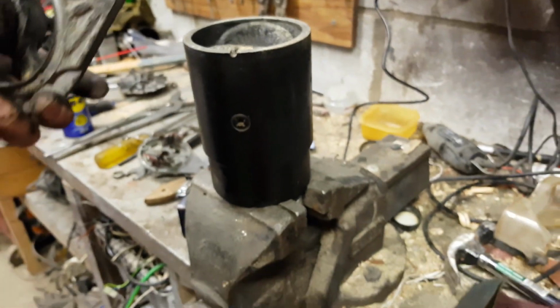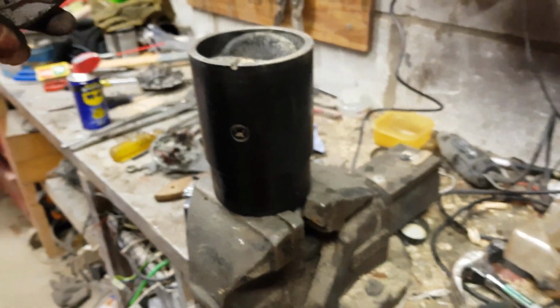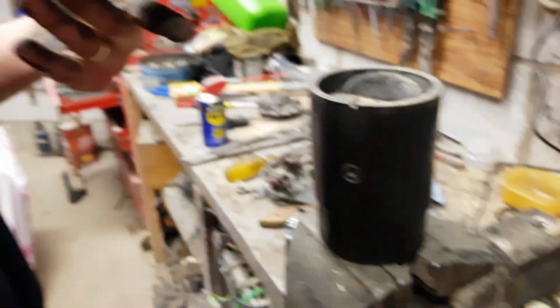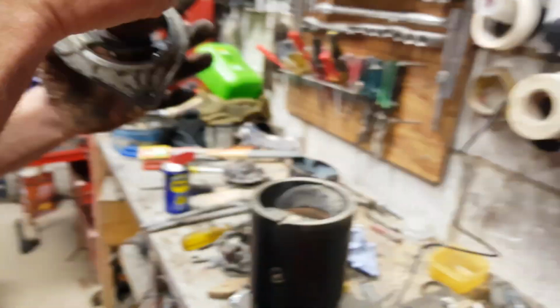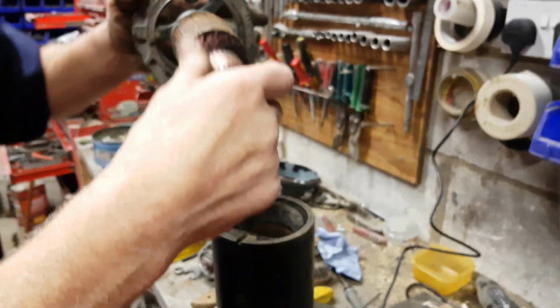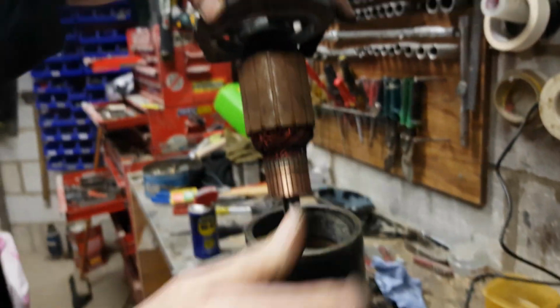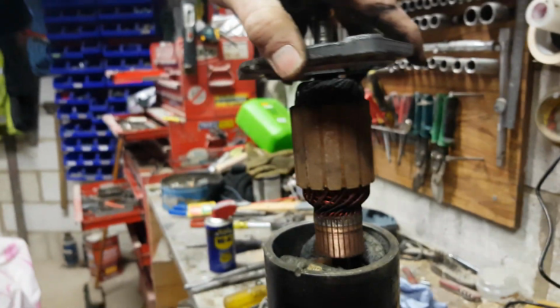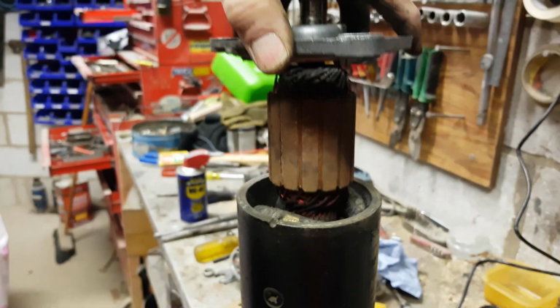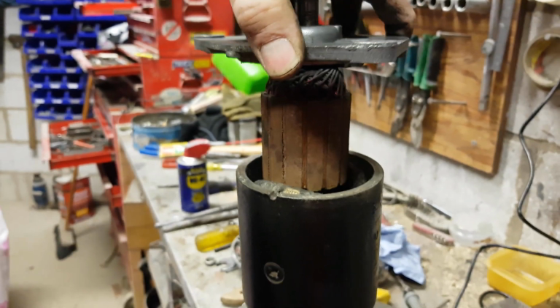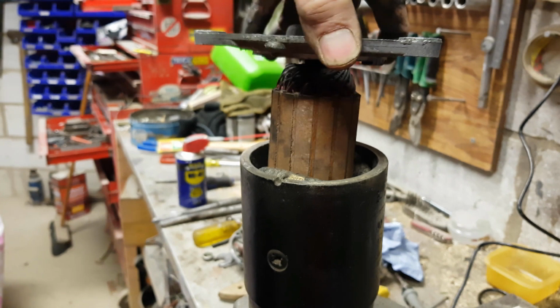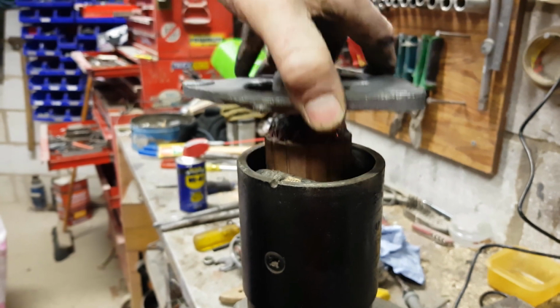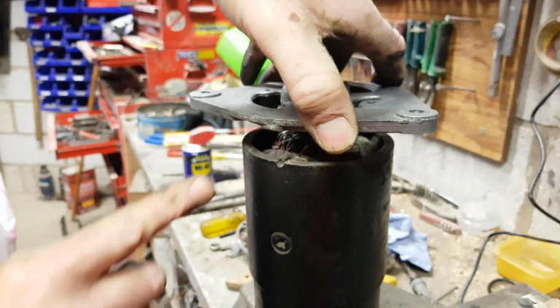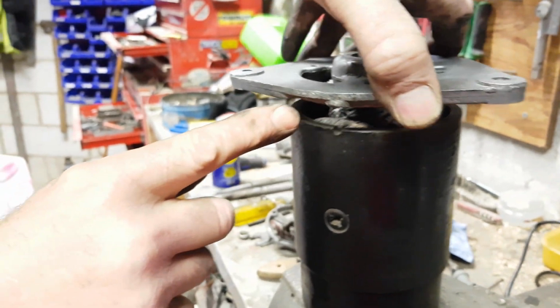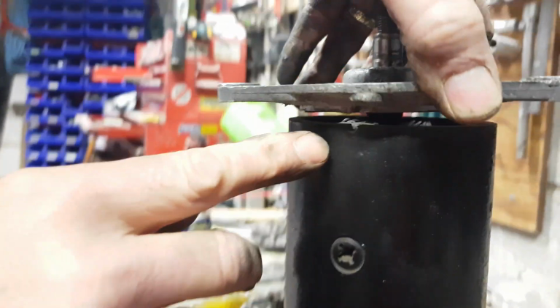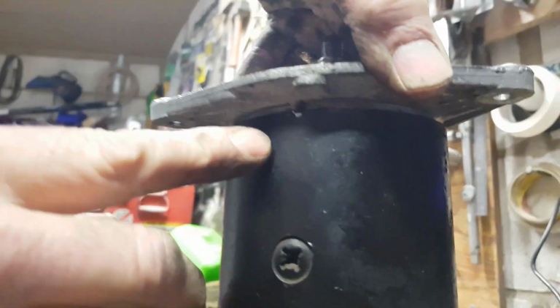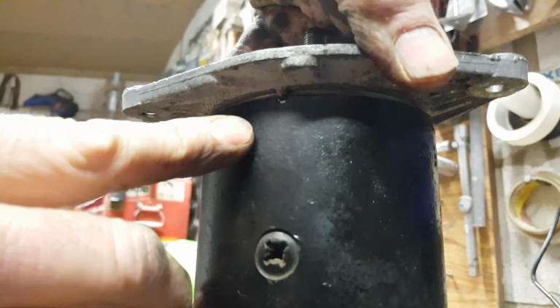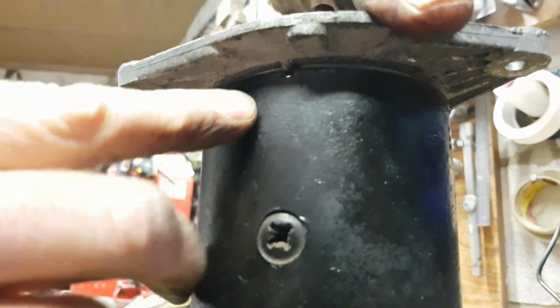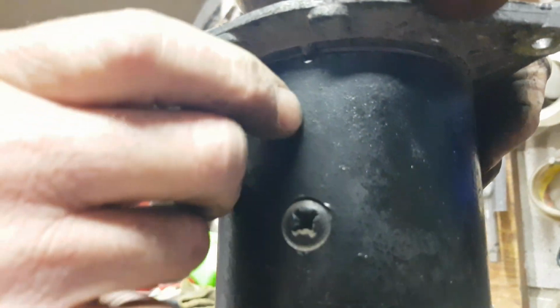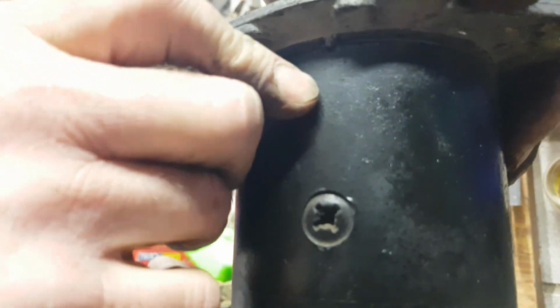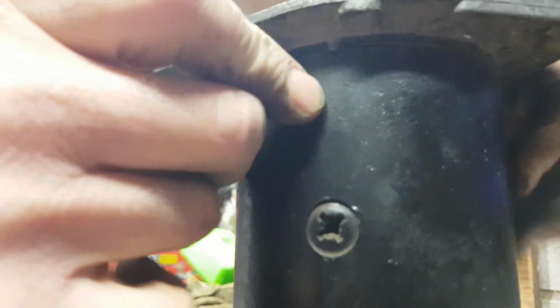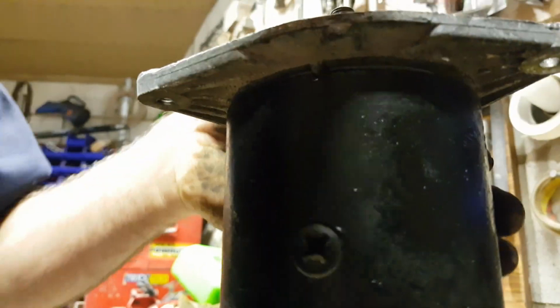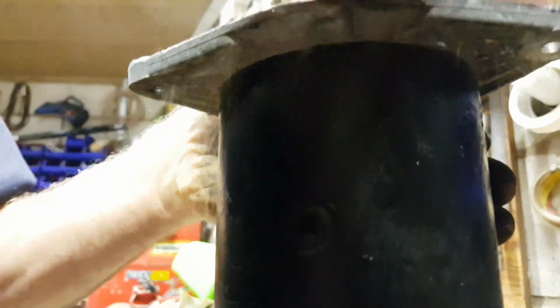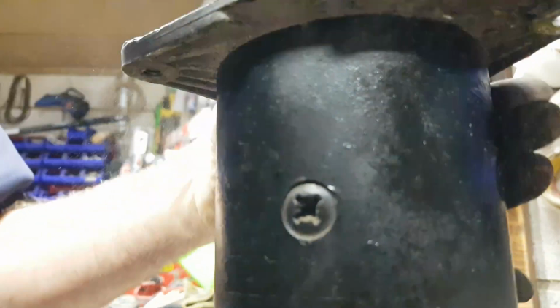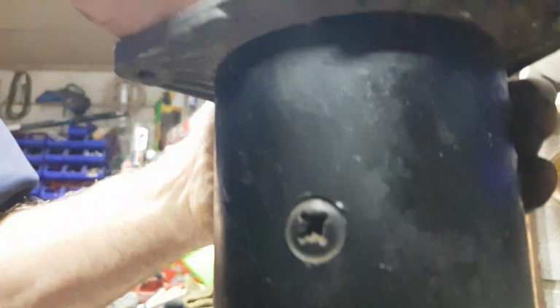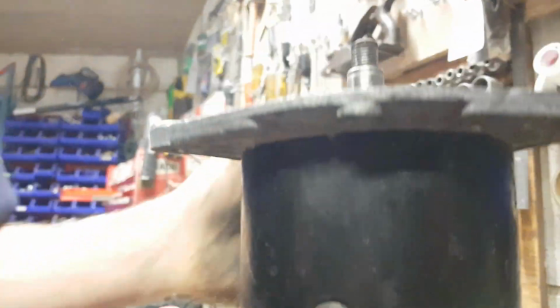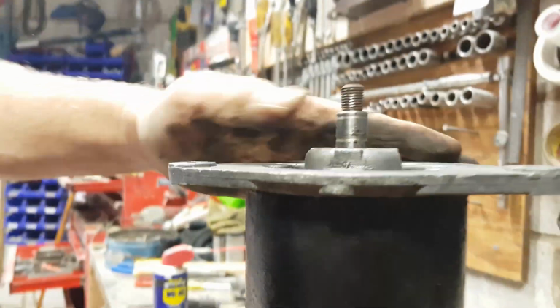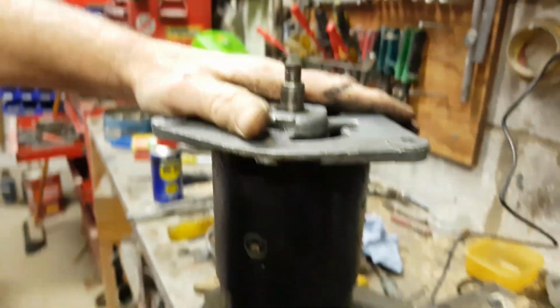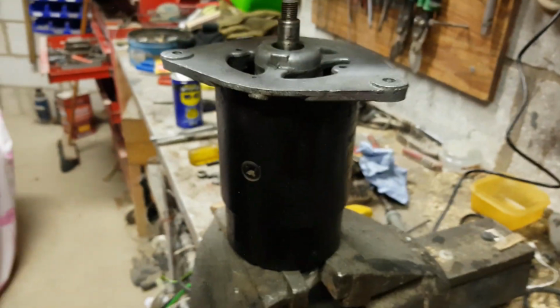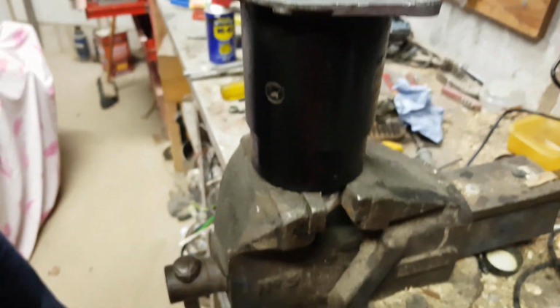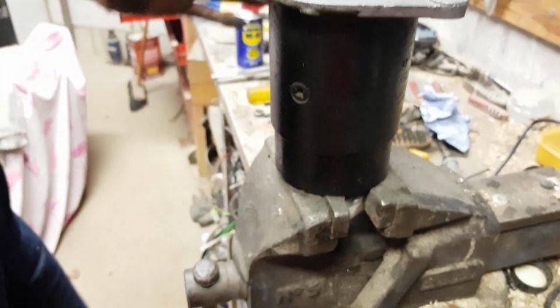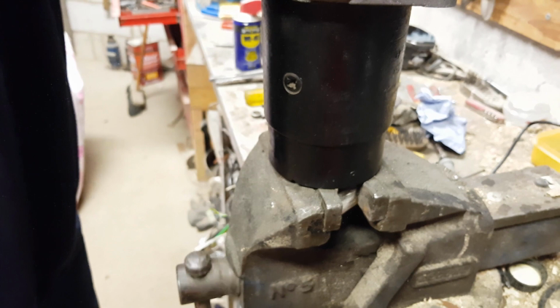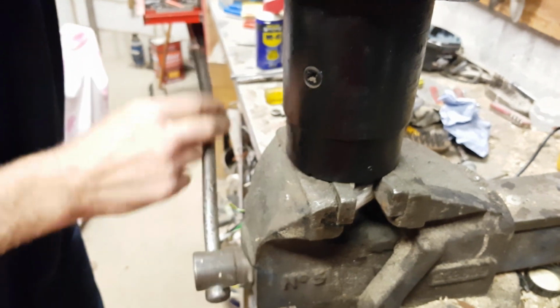Right, so now what we're going to do is line up that, drop that through - the peg lines up there. Now that's sitting nicely, I'll turn it over.